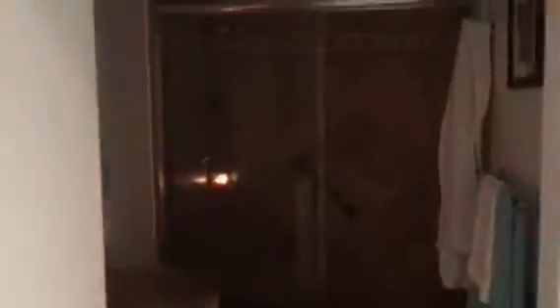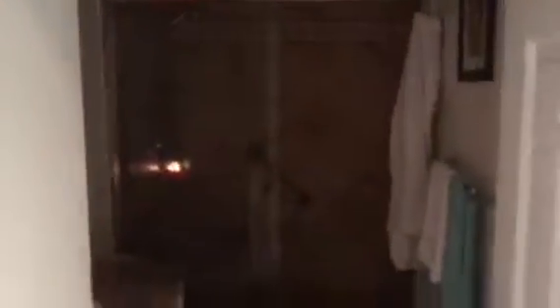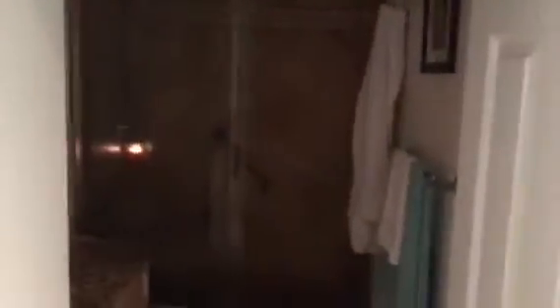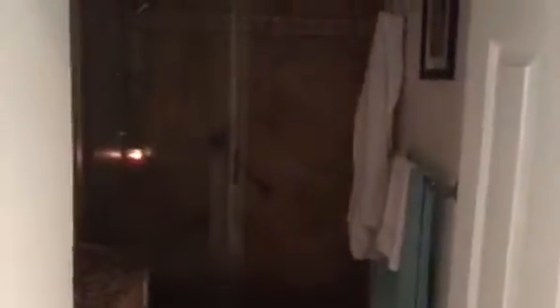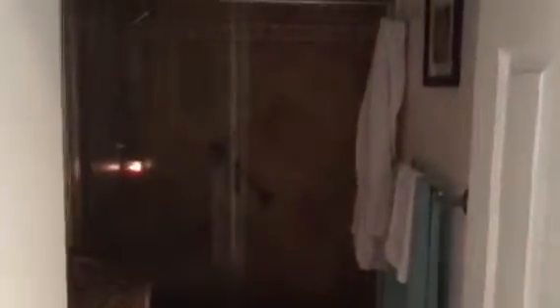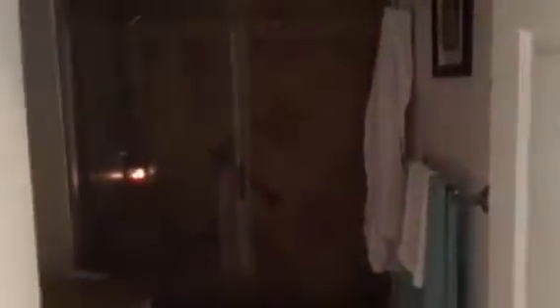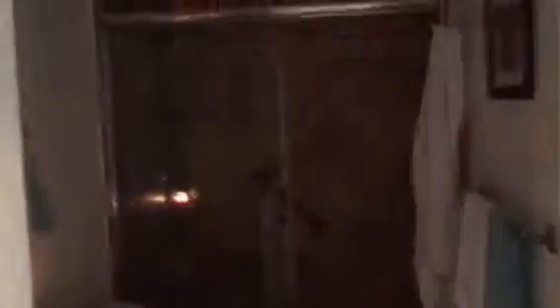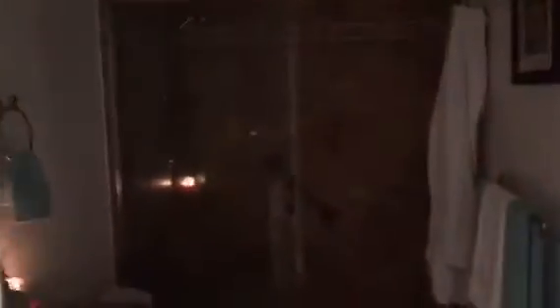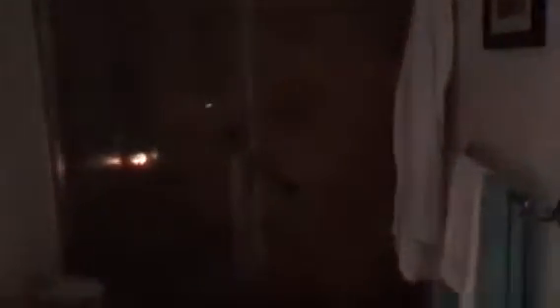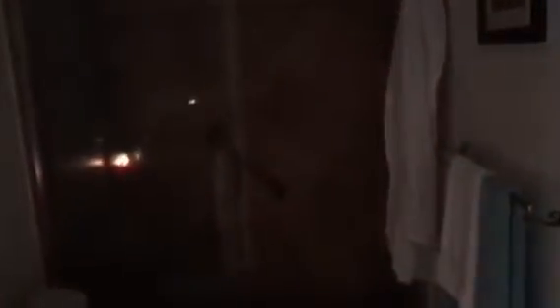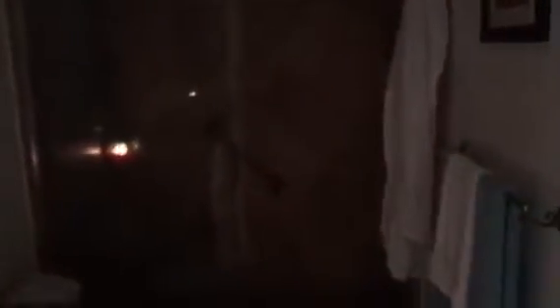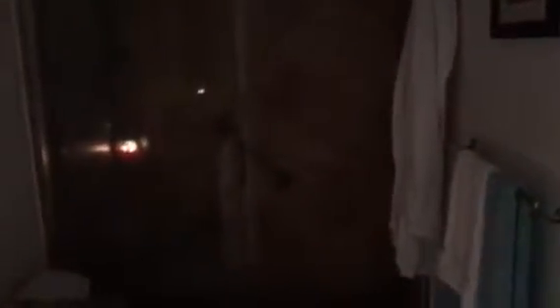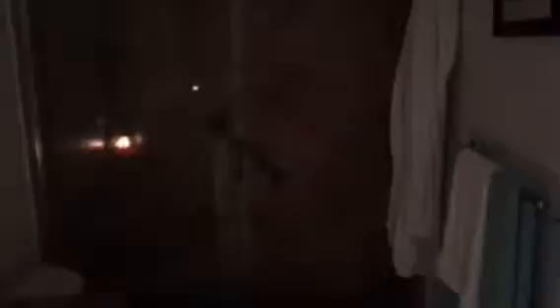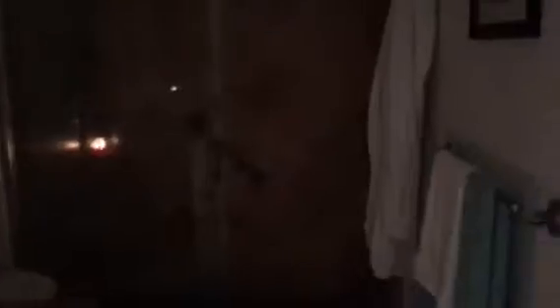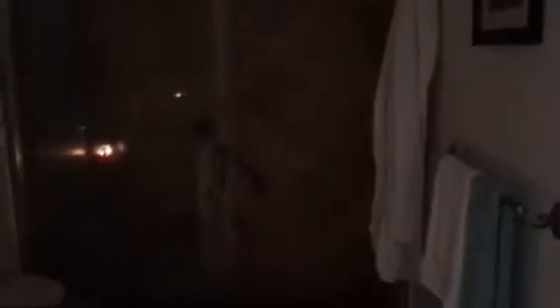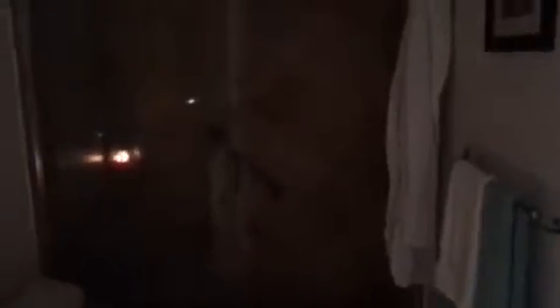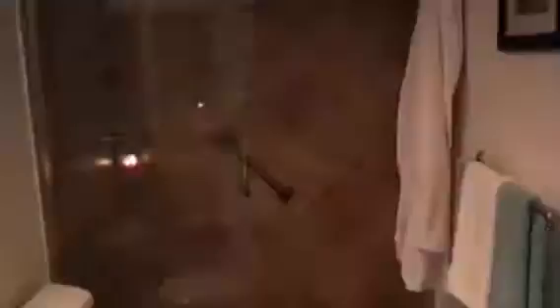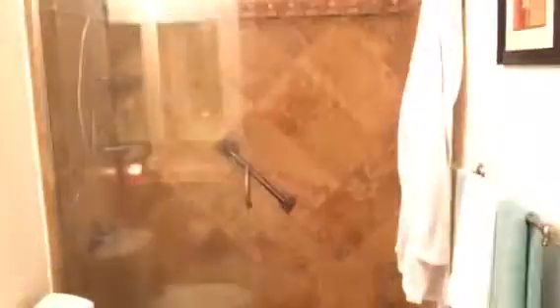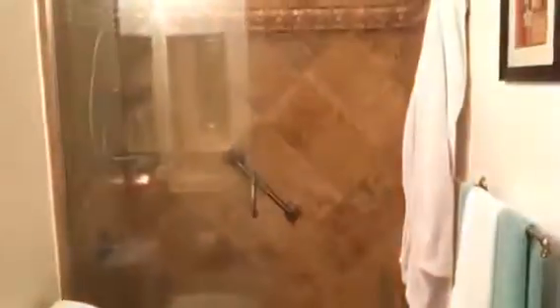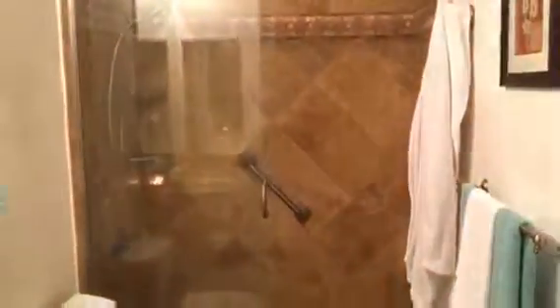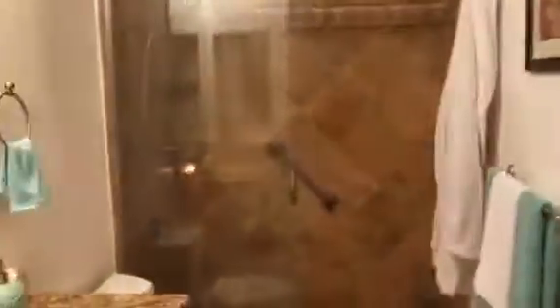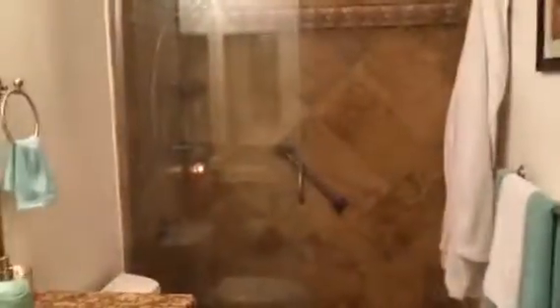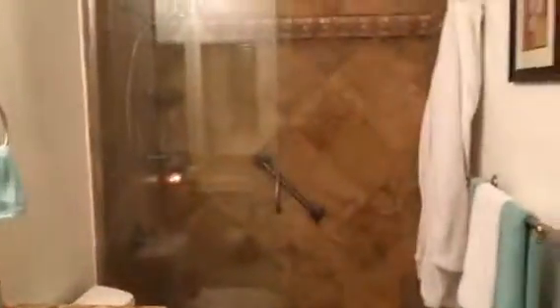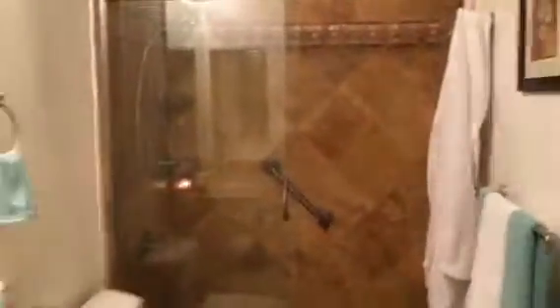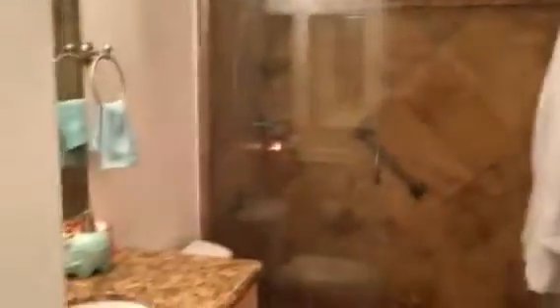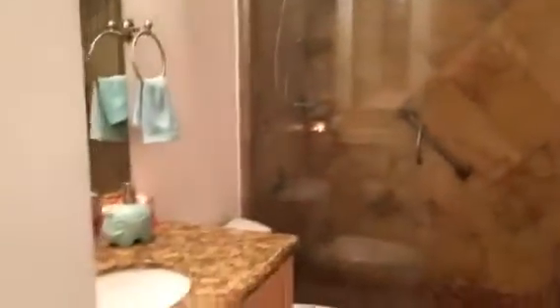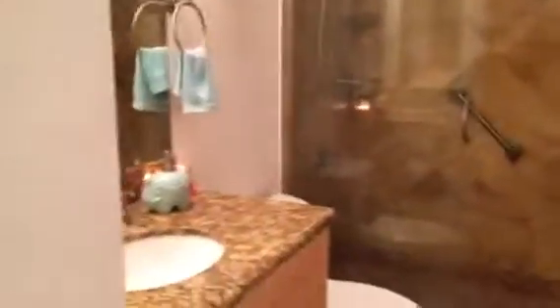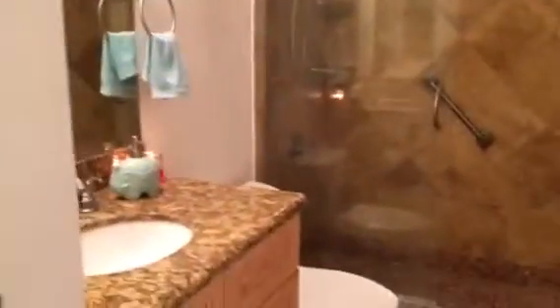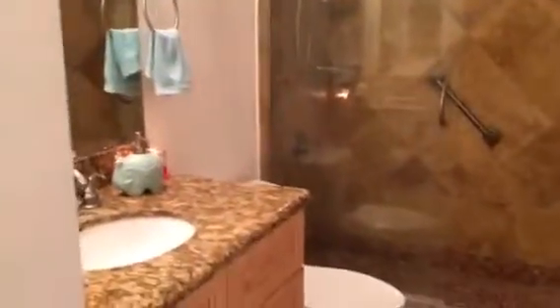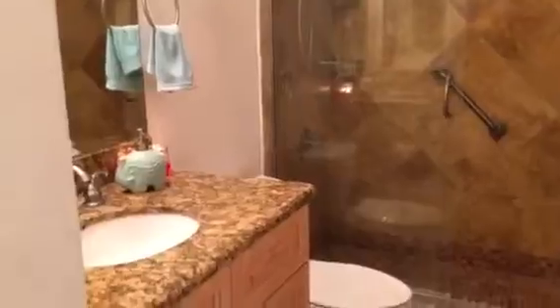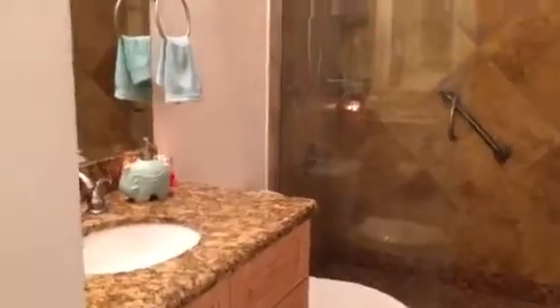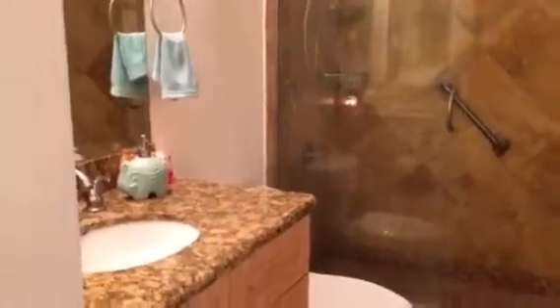Guest bathroom — the shower is tiled and has granite countertops.